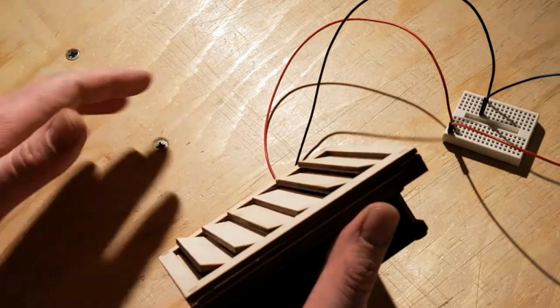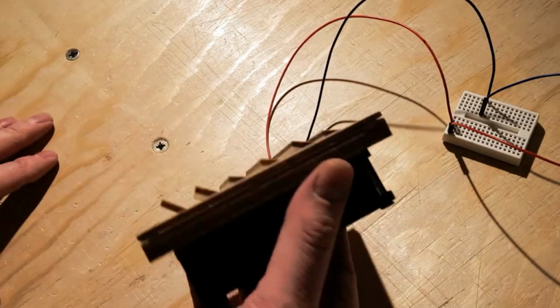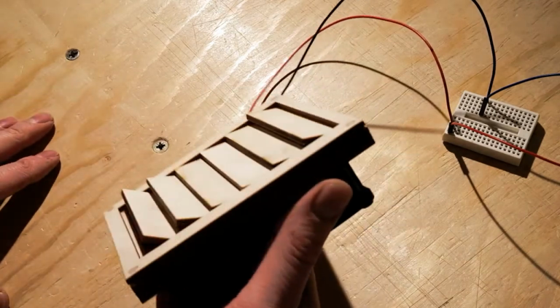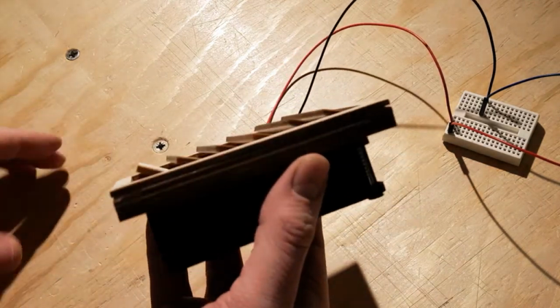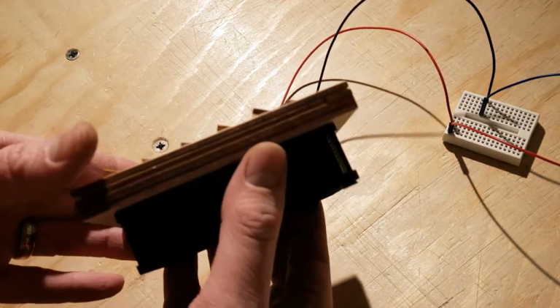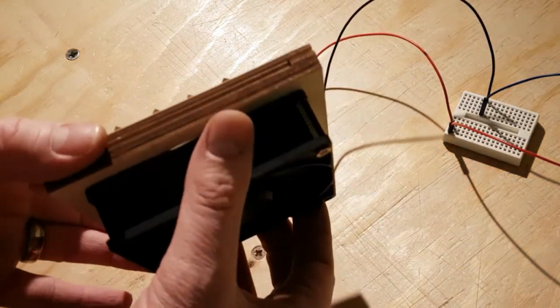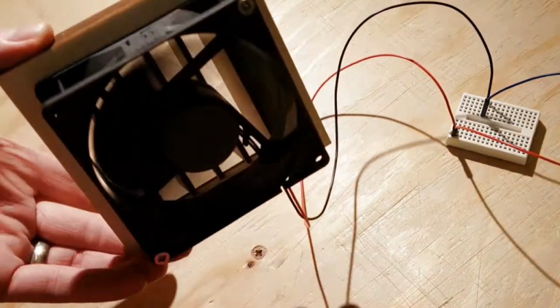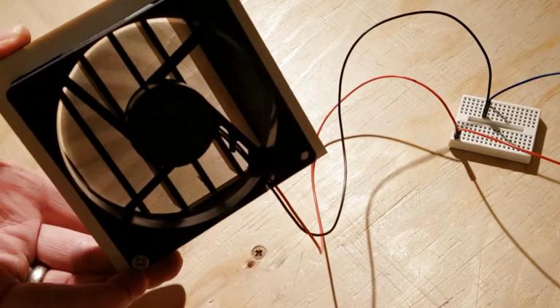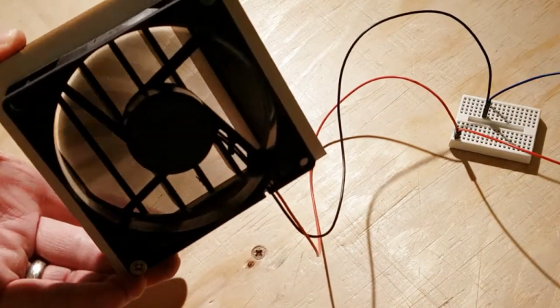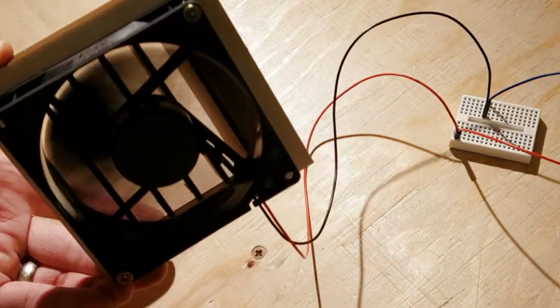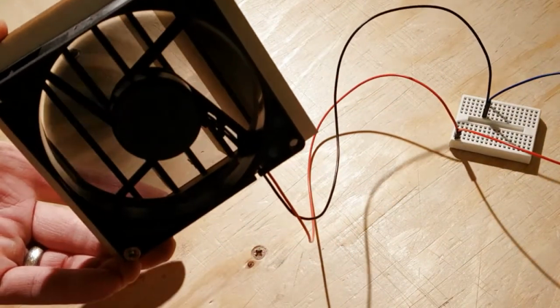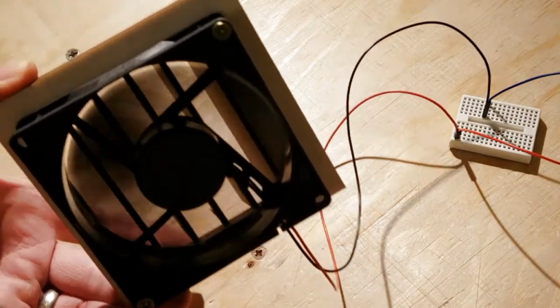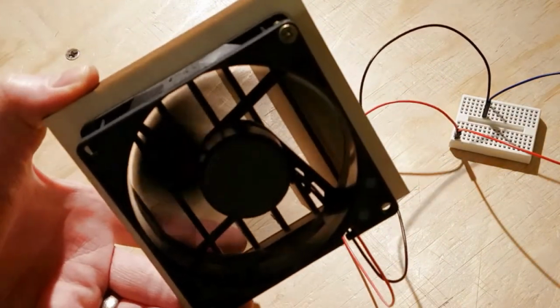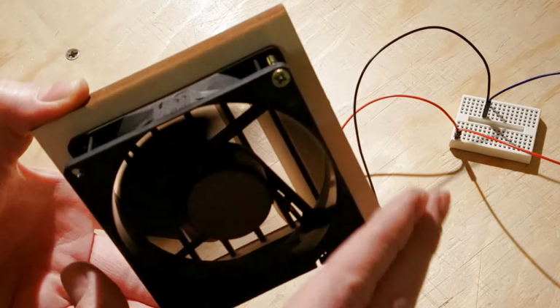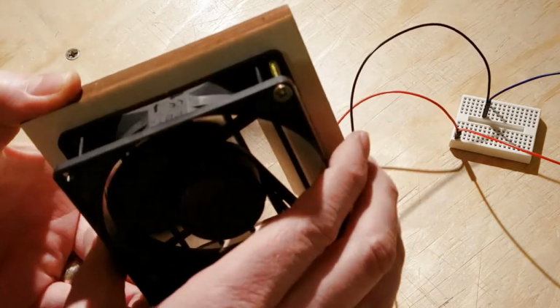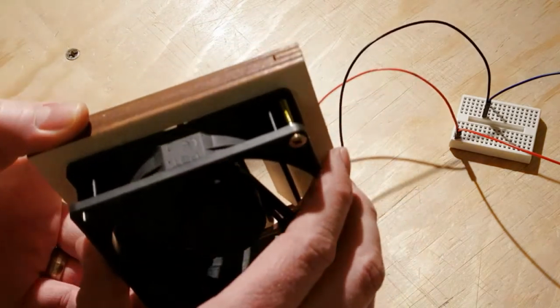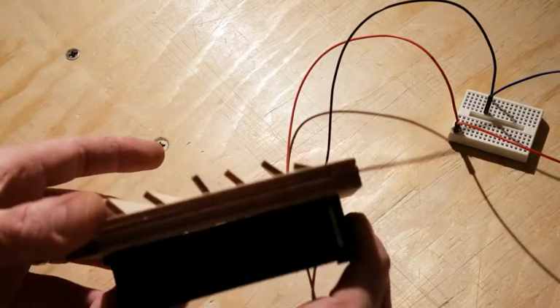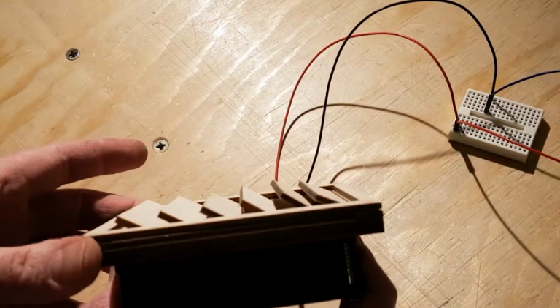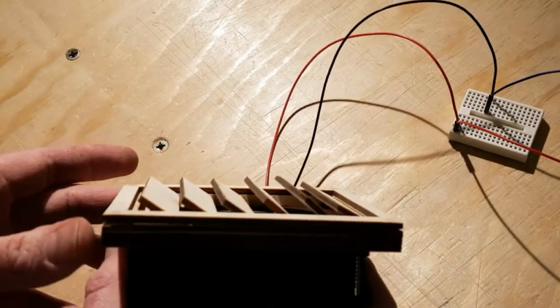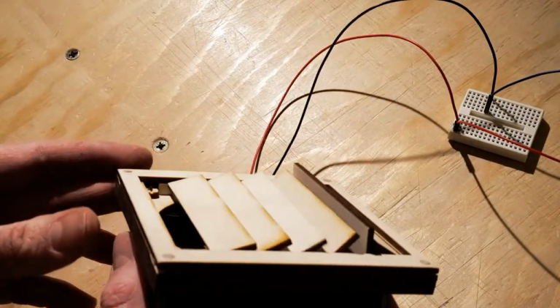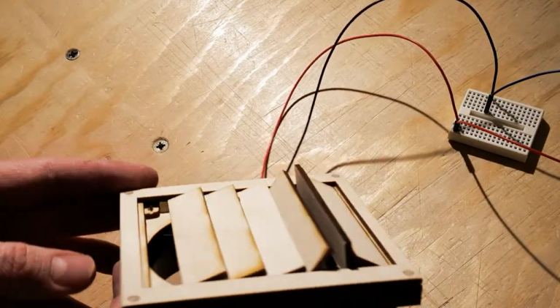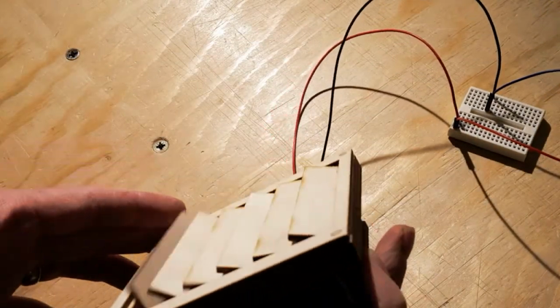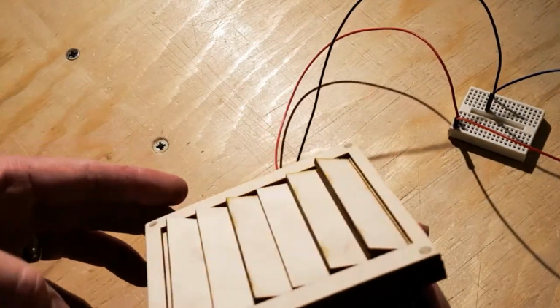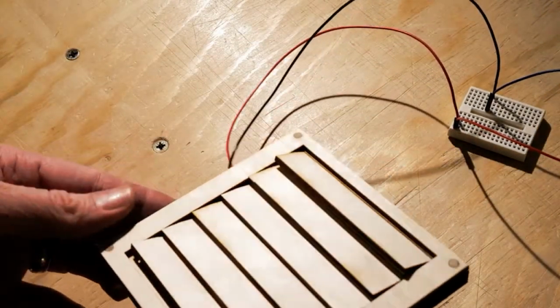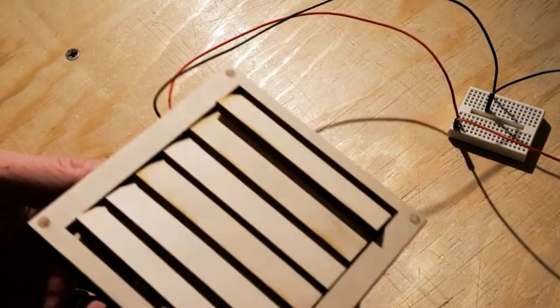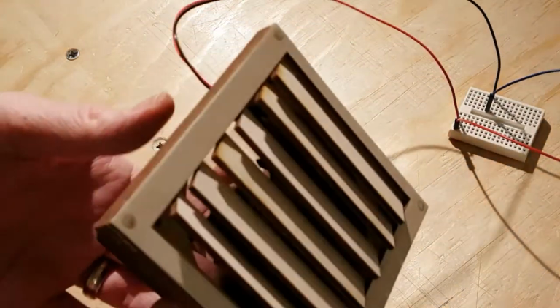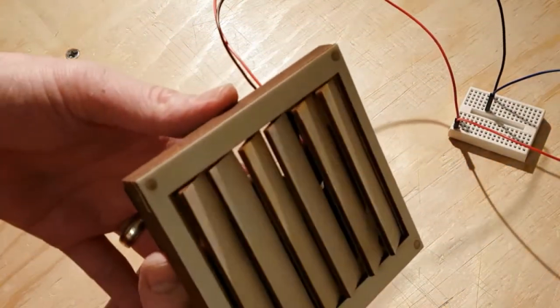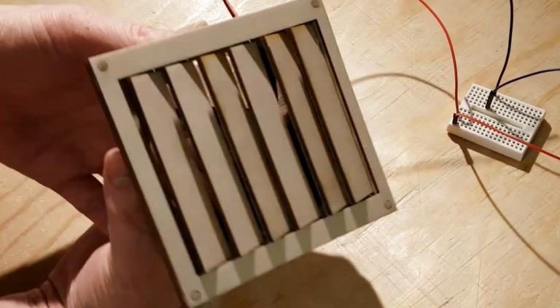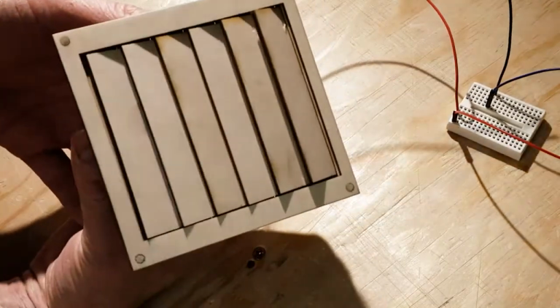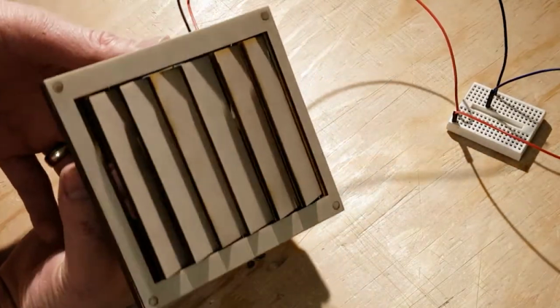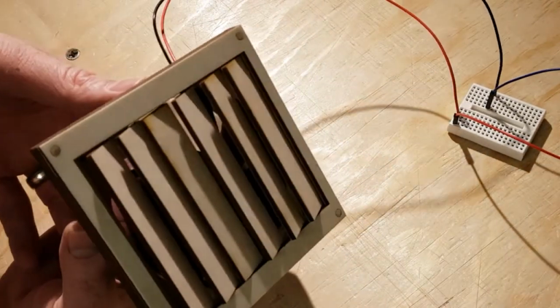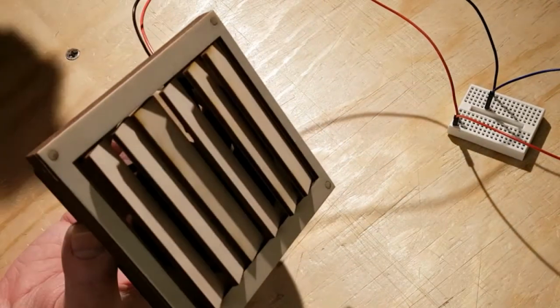The fan uses 12 volt direct current. Here I test the fan to see if everything works. The vents open reasonably well, but later I add a few more weights to make it slightly better.